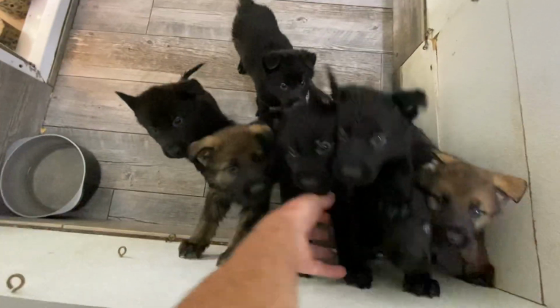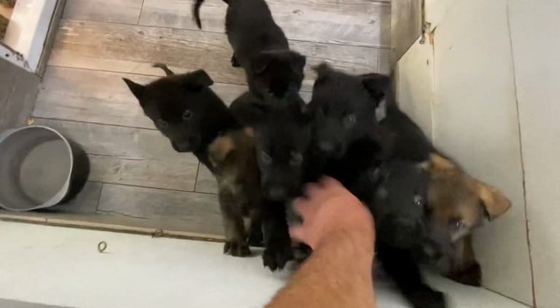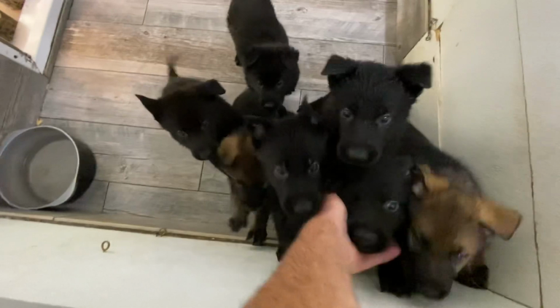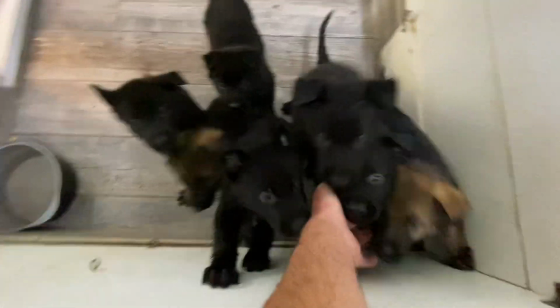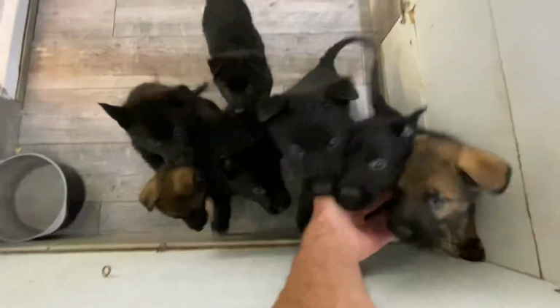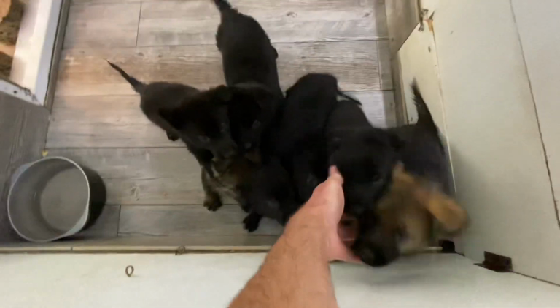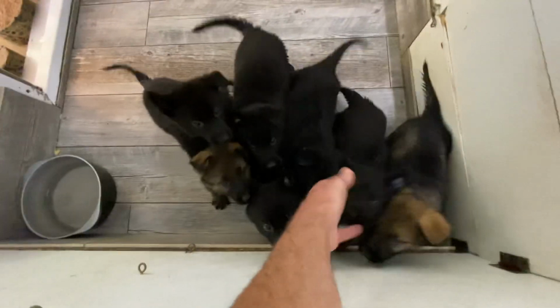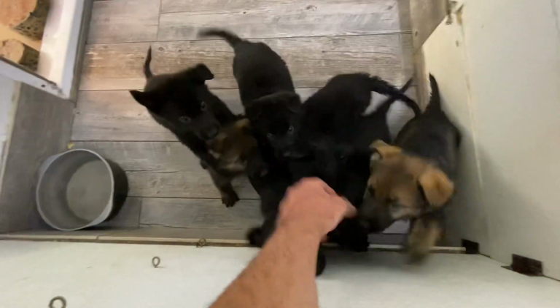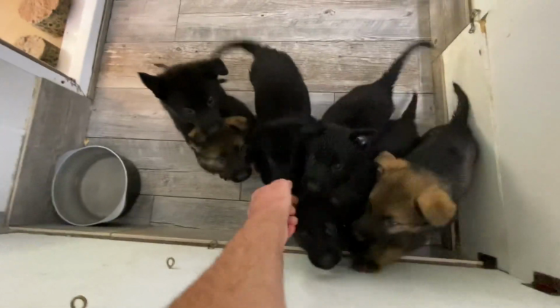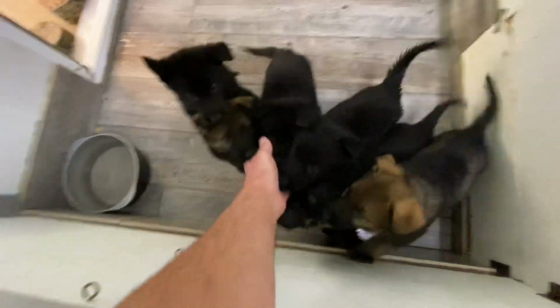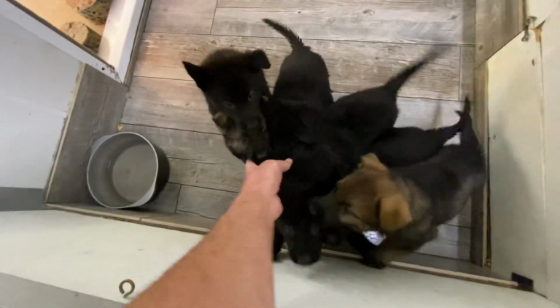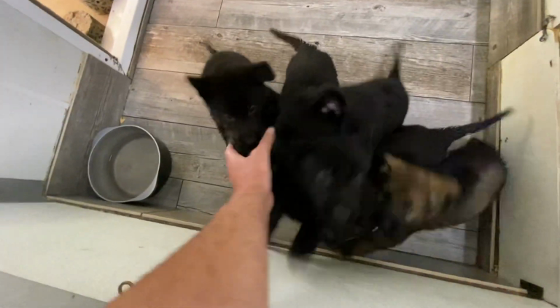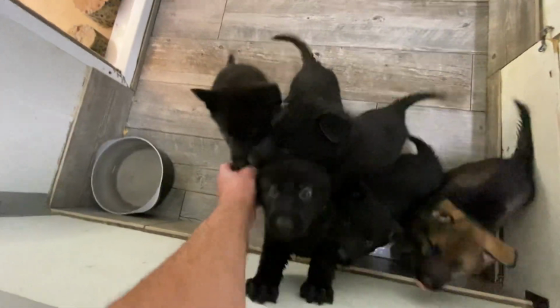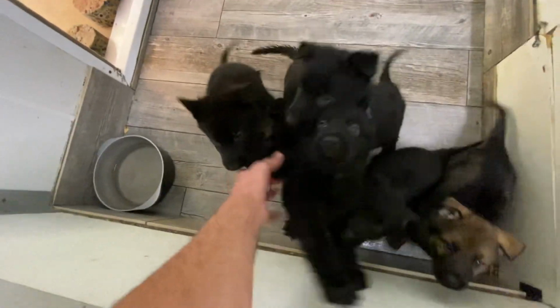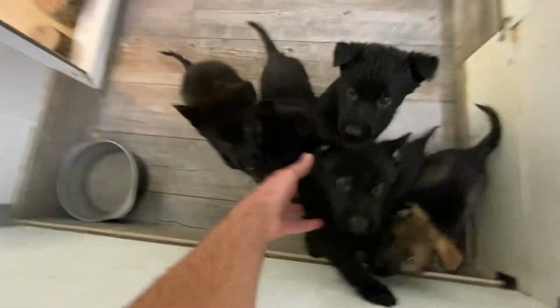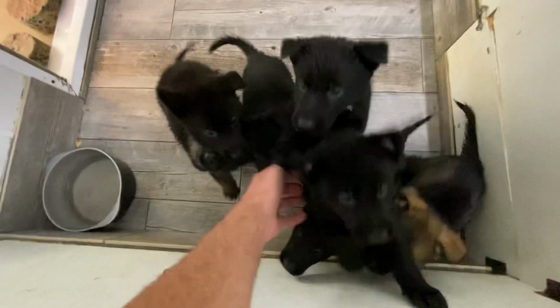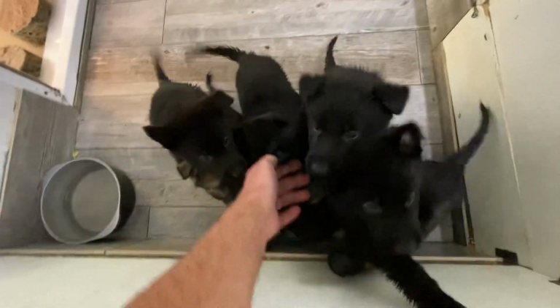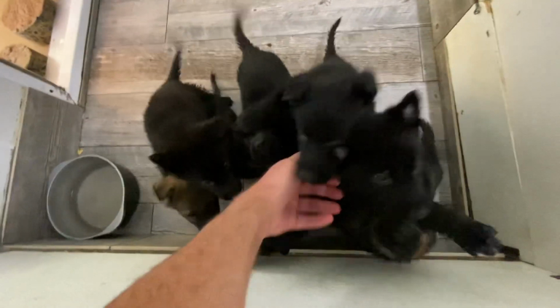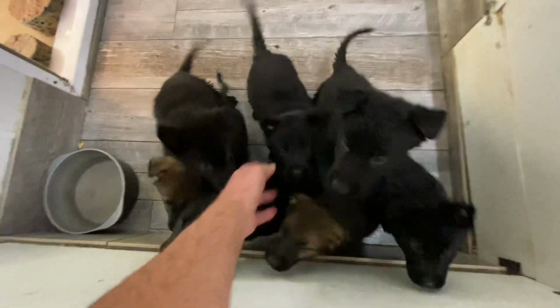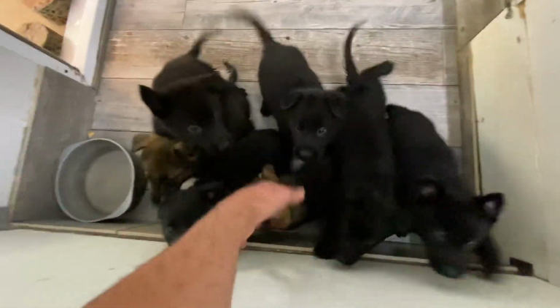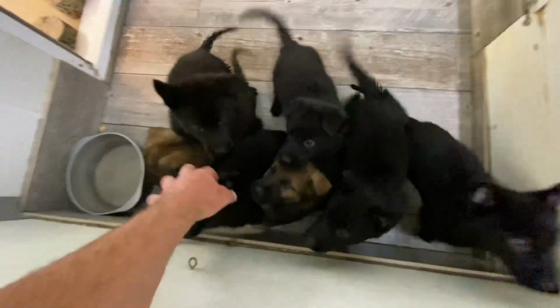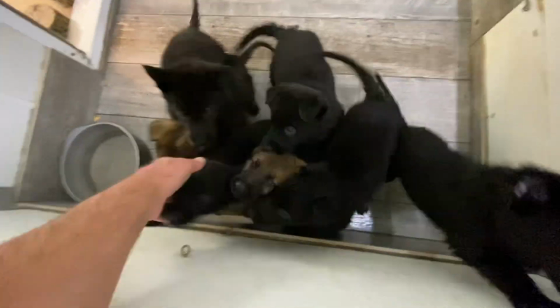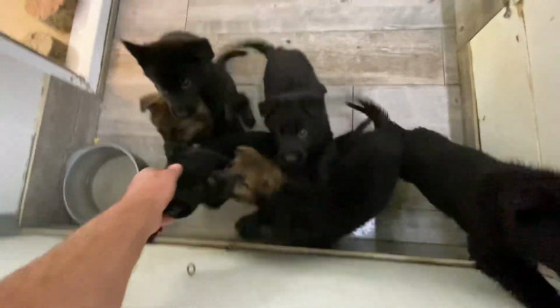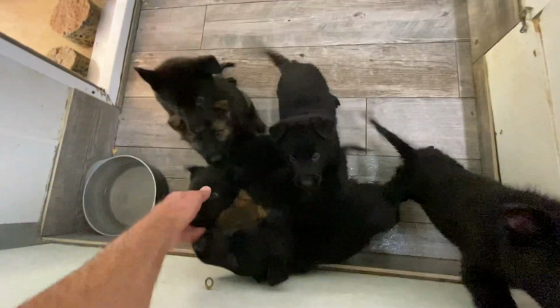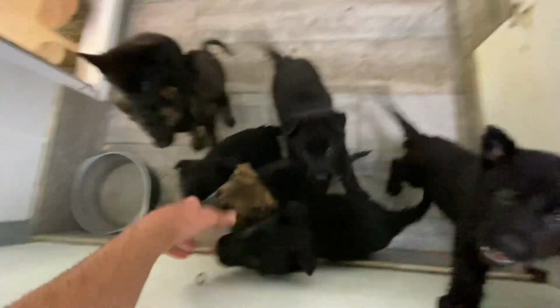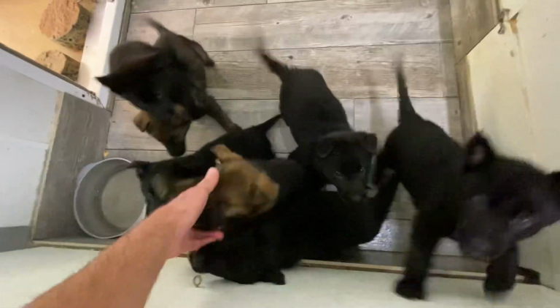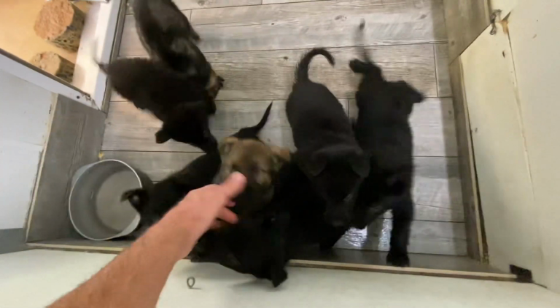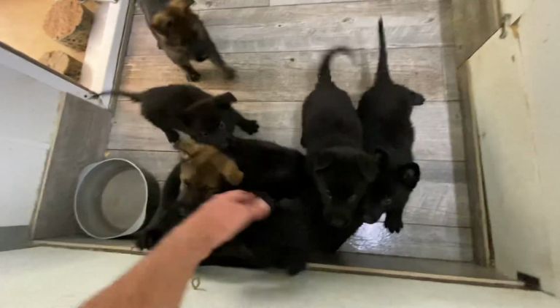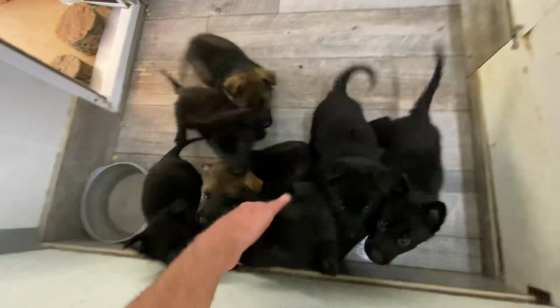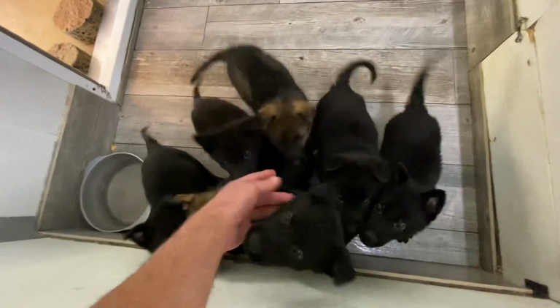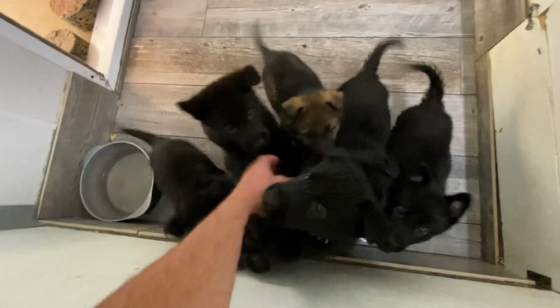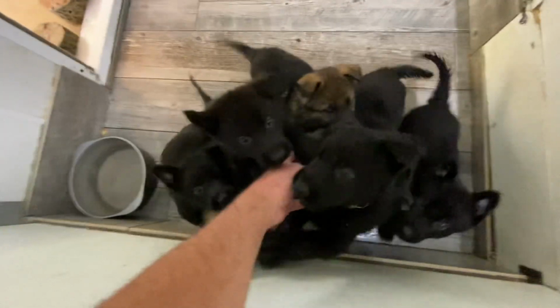Hey darling! Oh yes! Oh, they are so happy! This whole litter is just happy babies! Look at them!